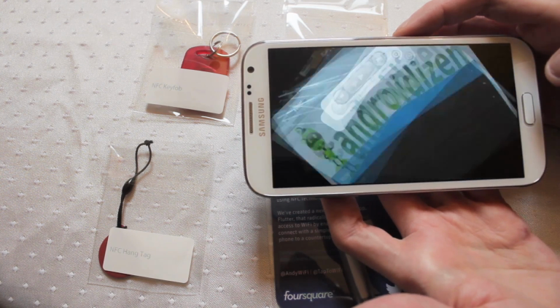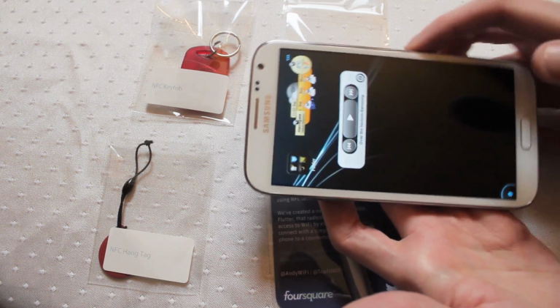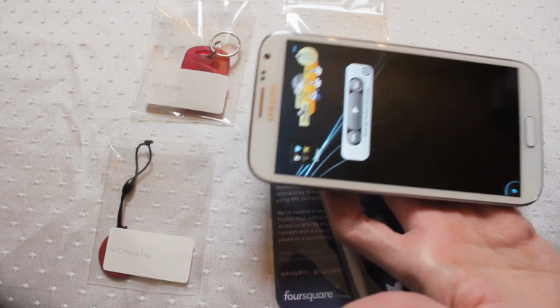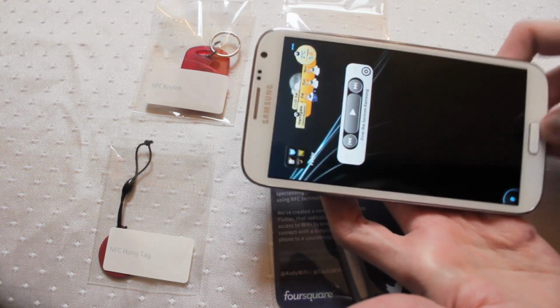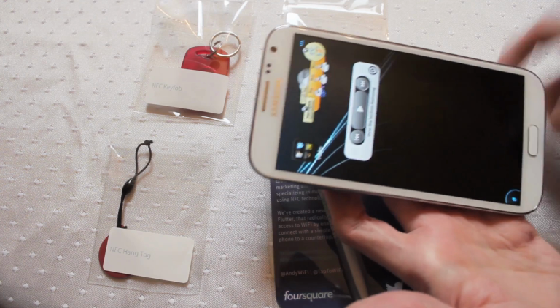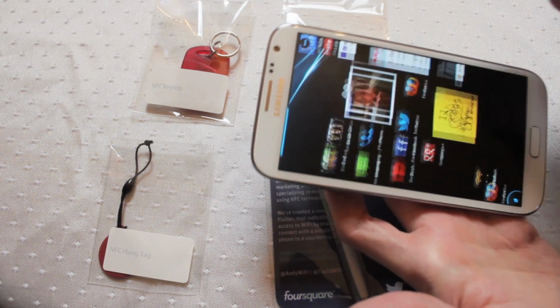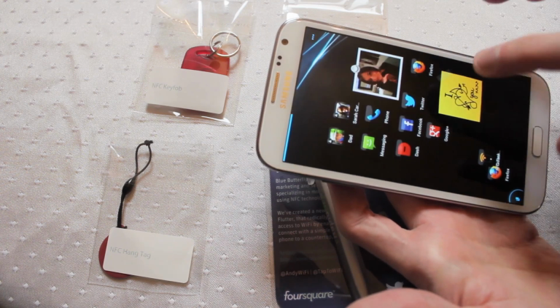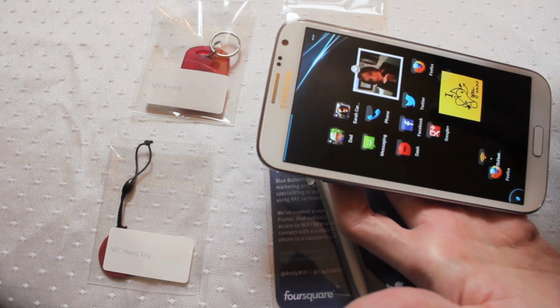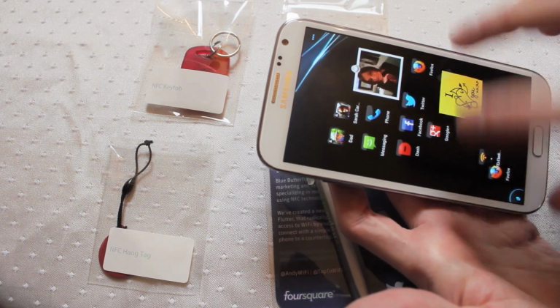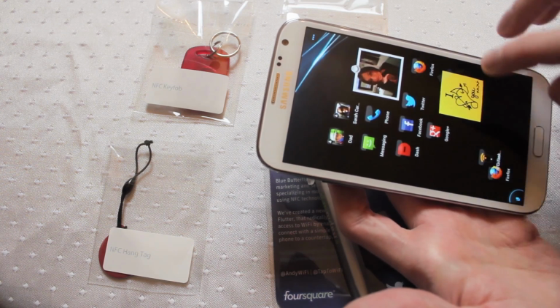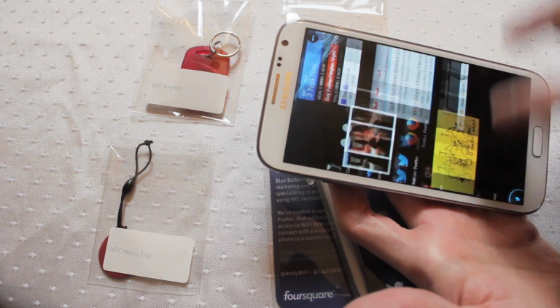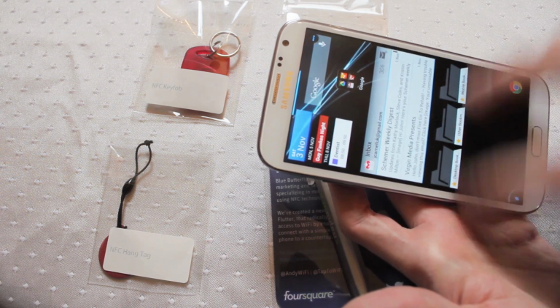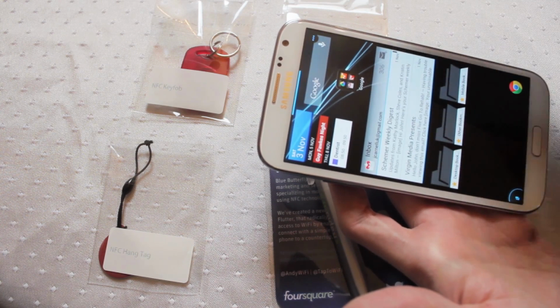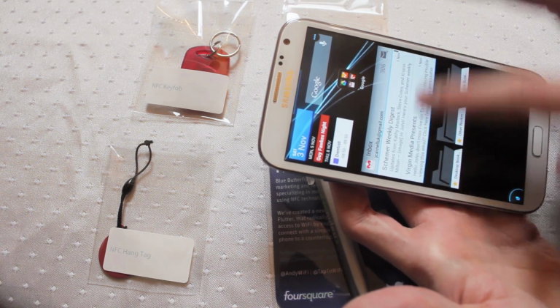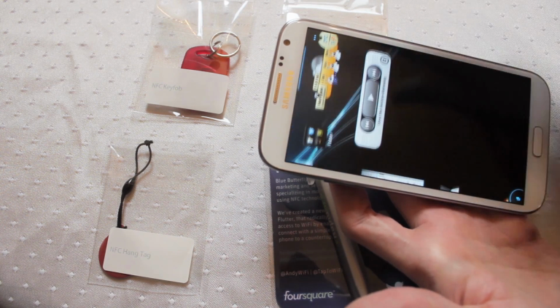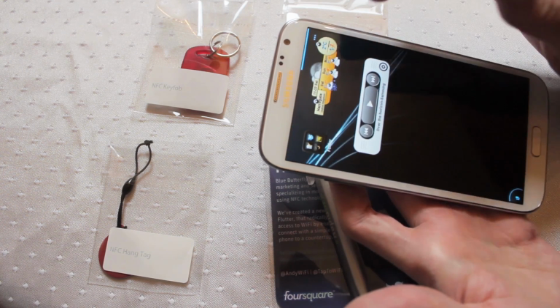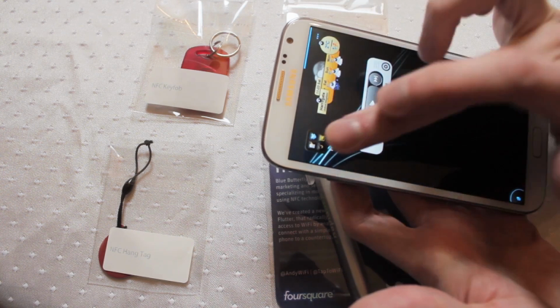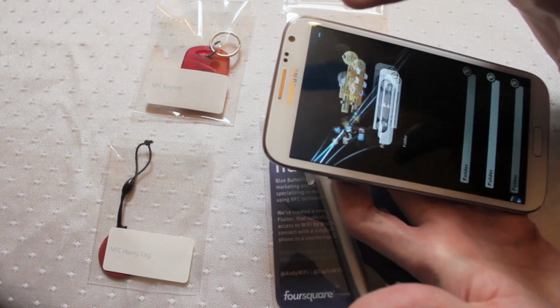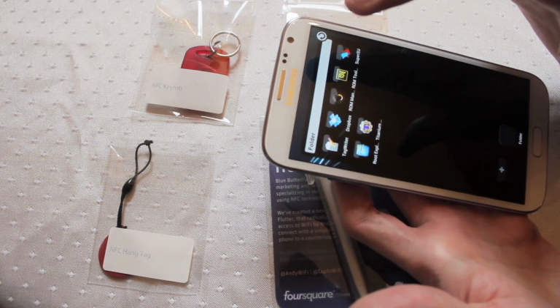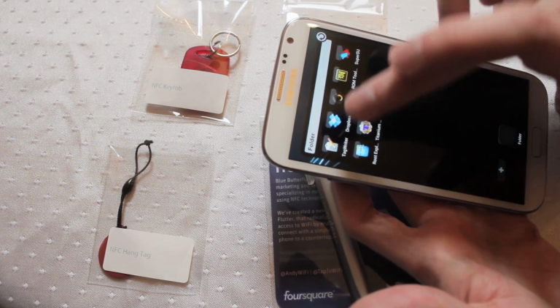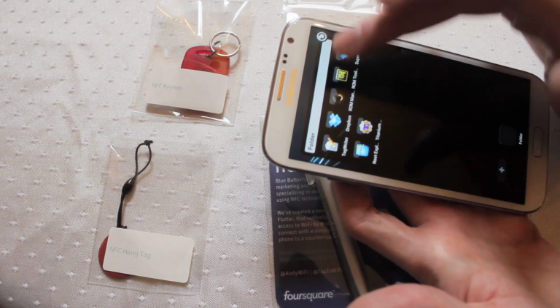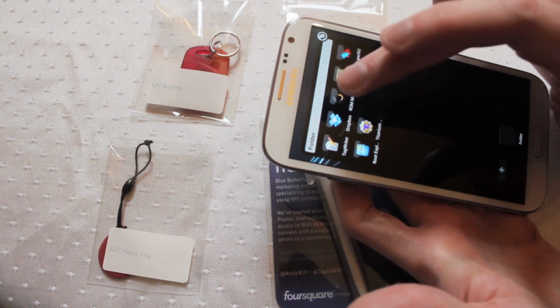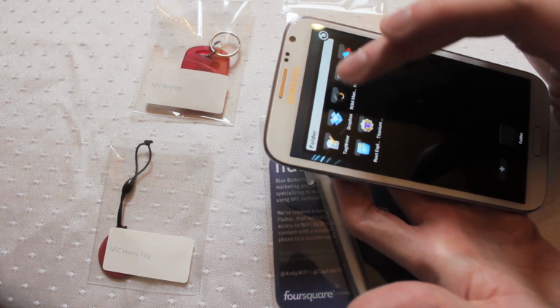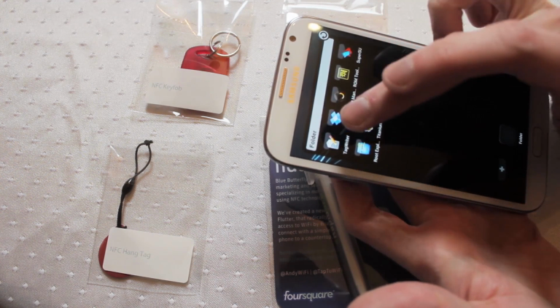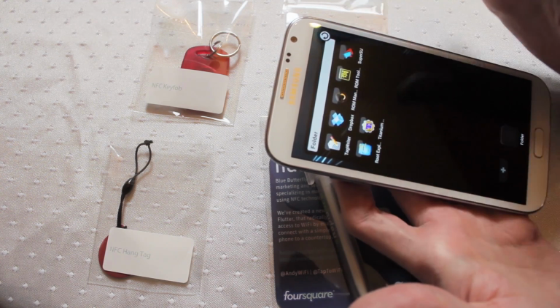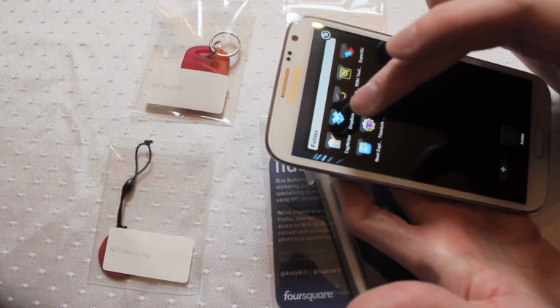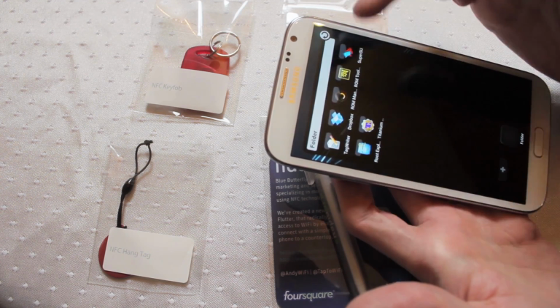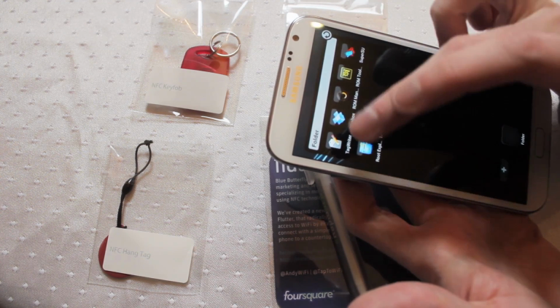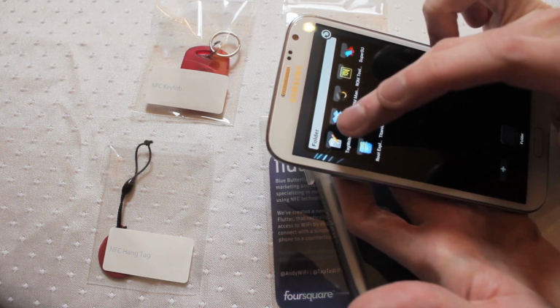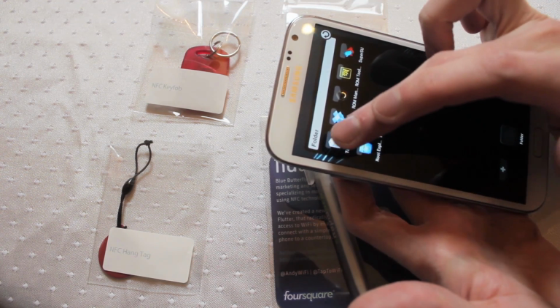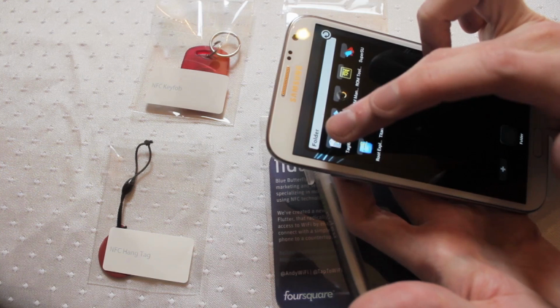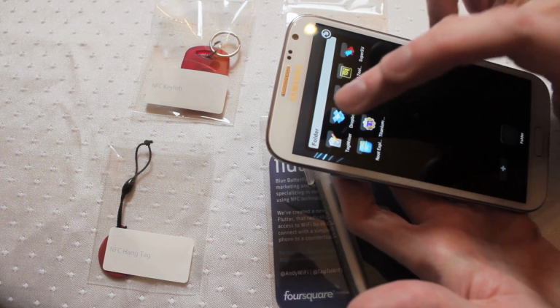If you actually want to store more data, the pen will store about 136 bytes of information, which is enough for a good sized address, a long website address, contact information like phone numbers and other items as well.